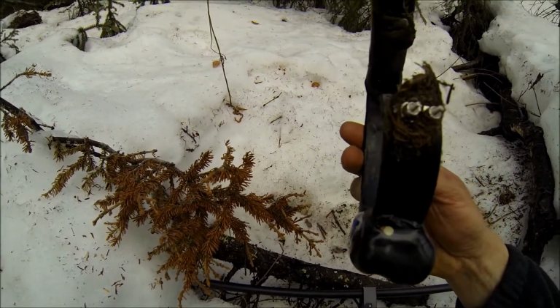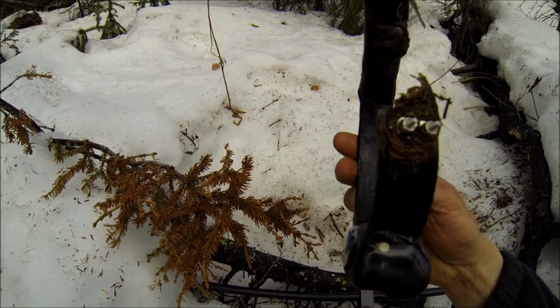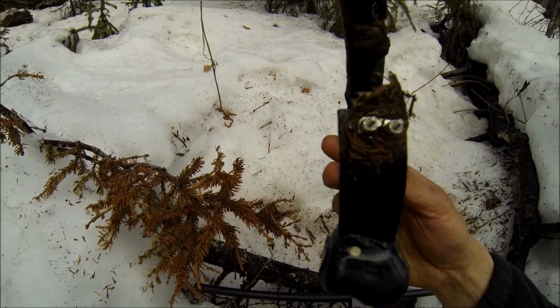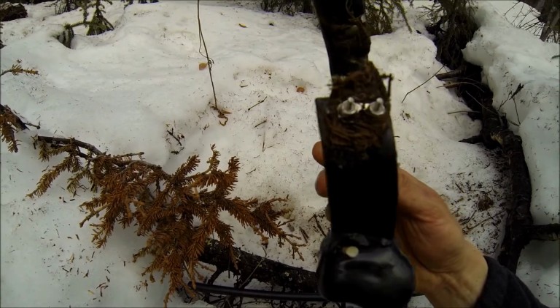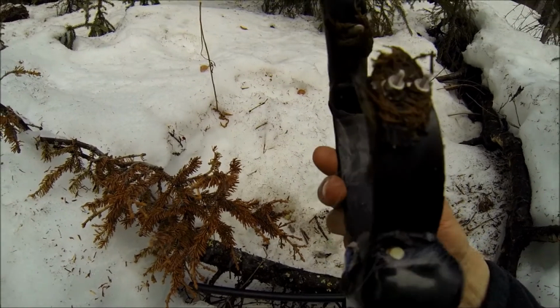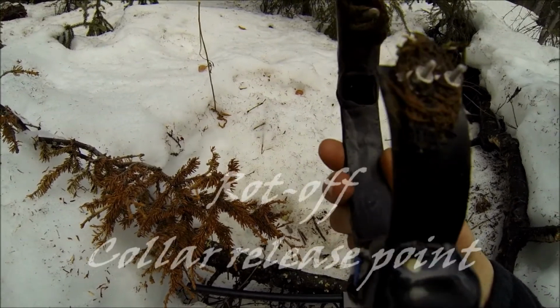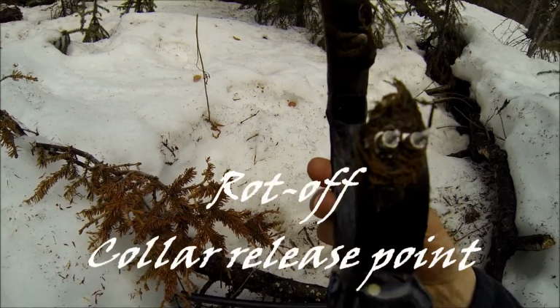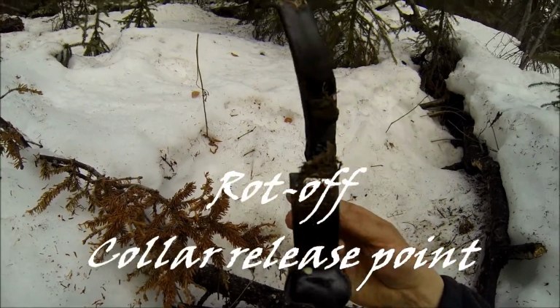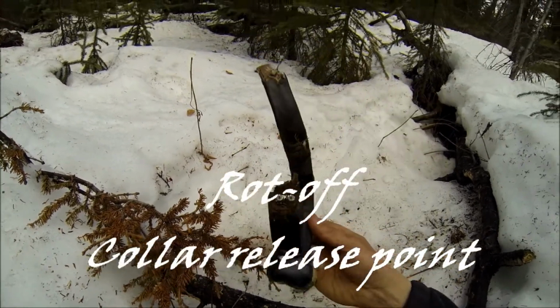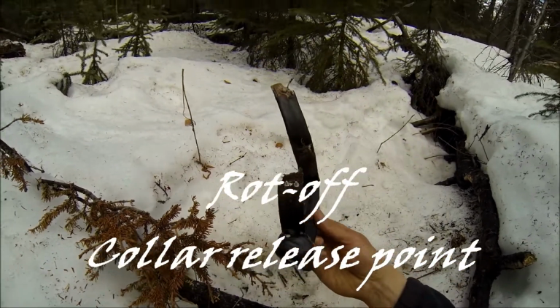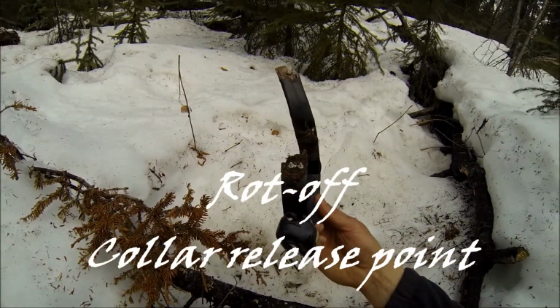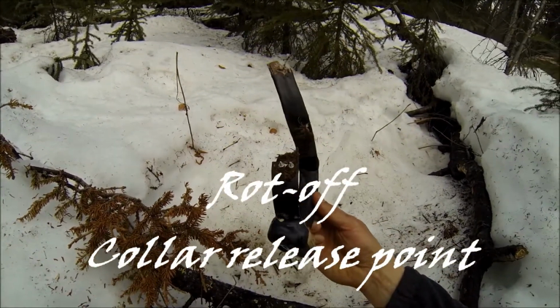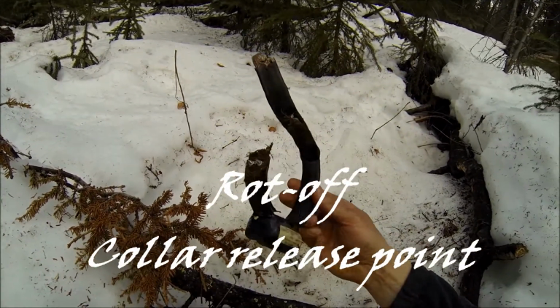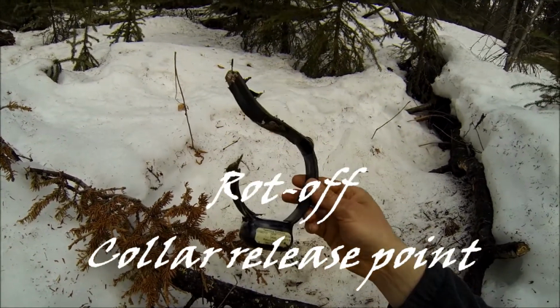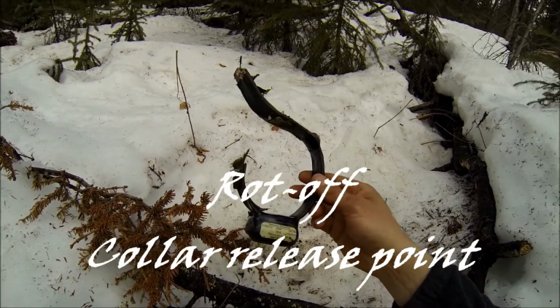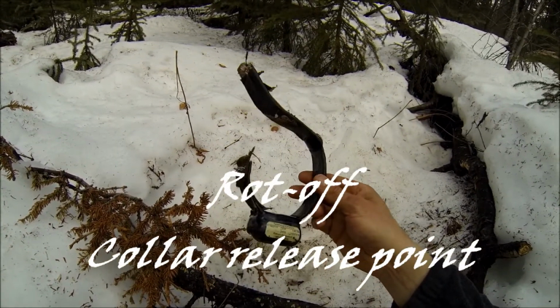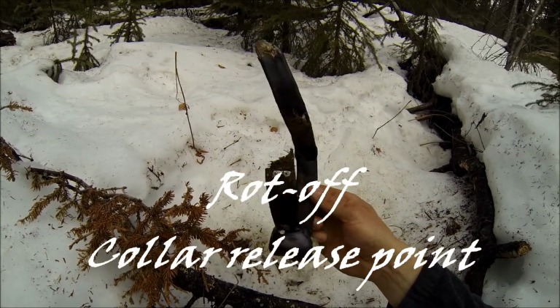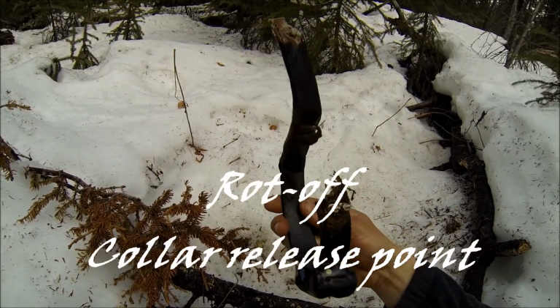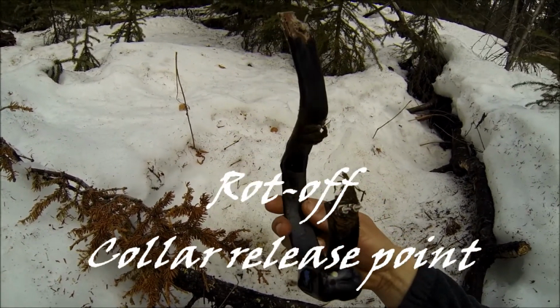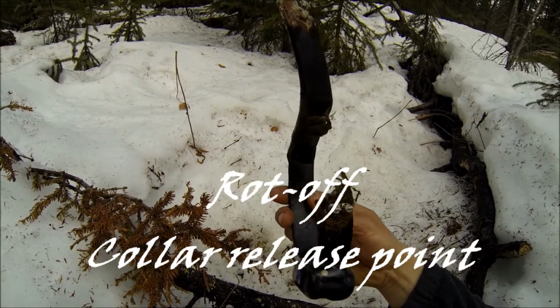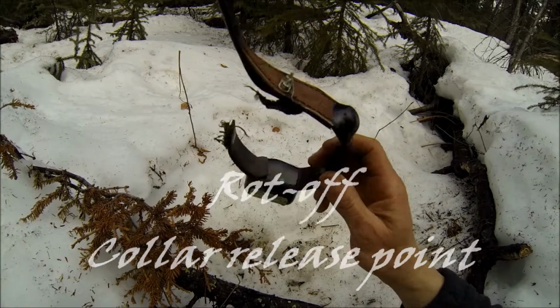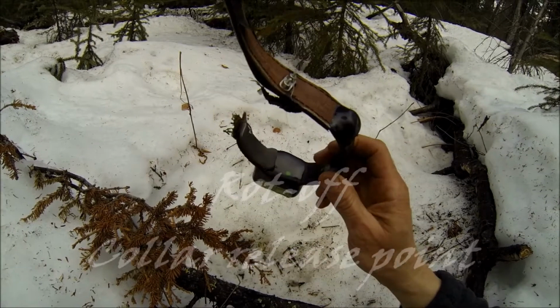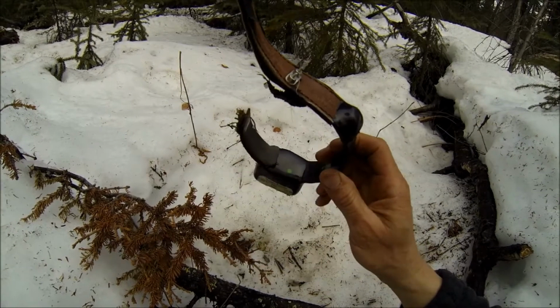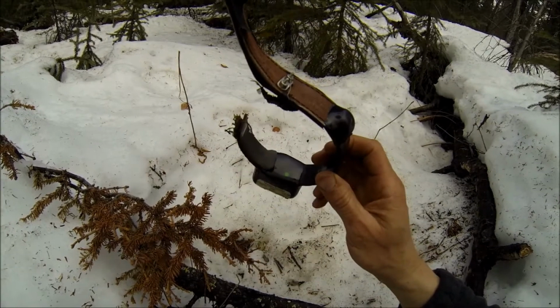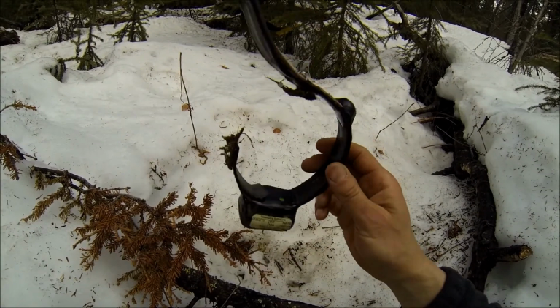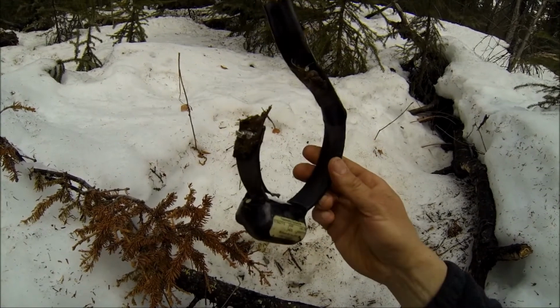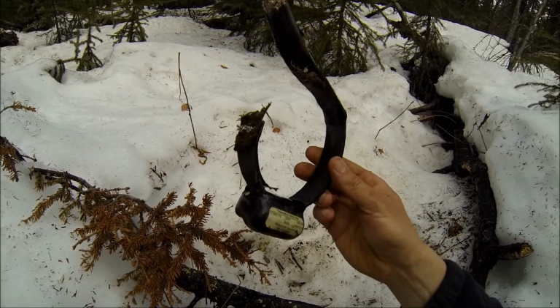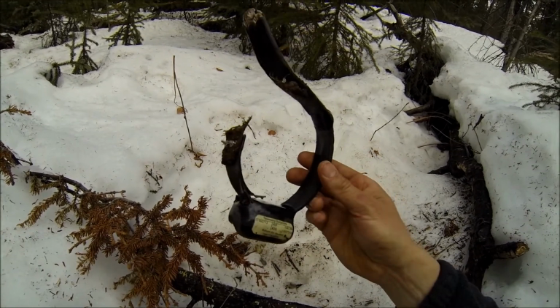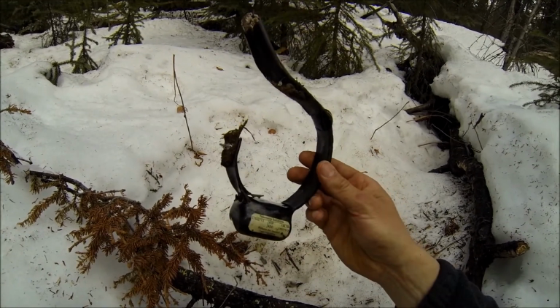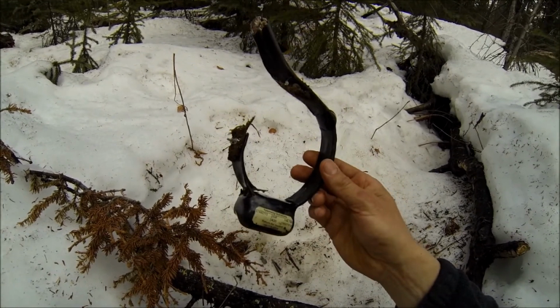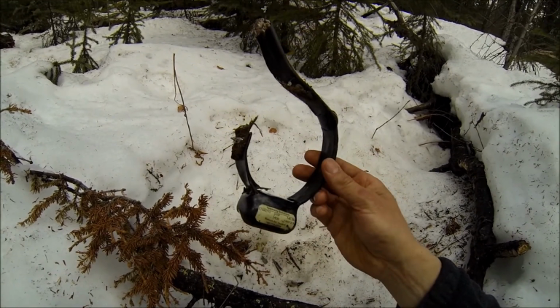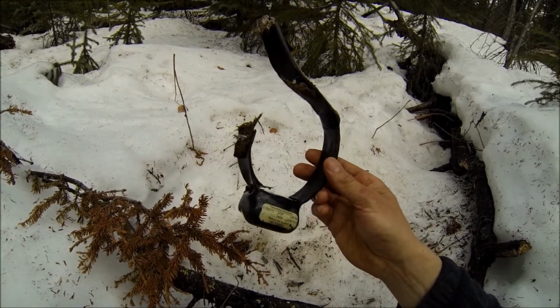The rot-off material has definitely rotted off, and that's why the collar has come off the female.